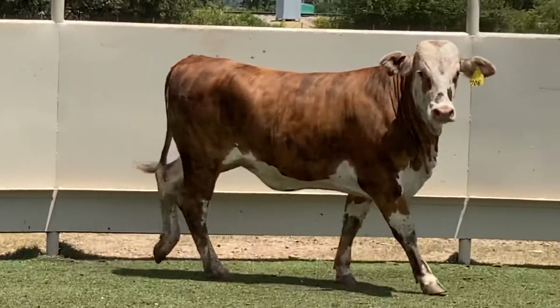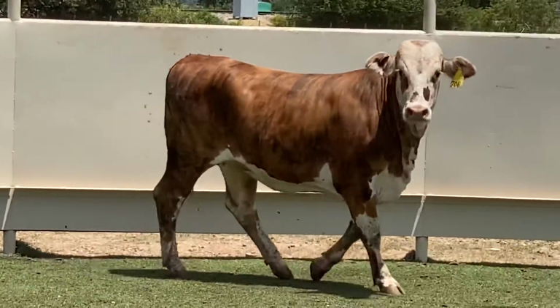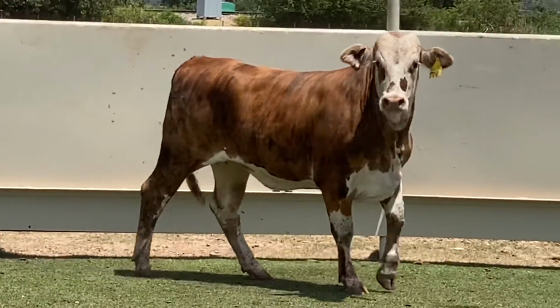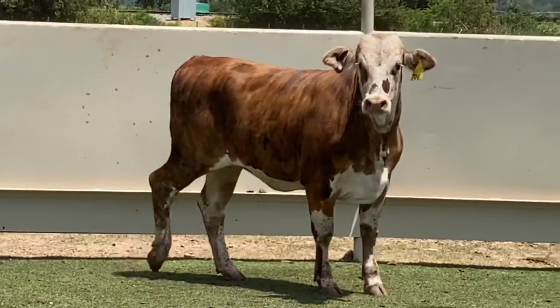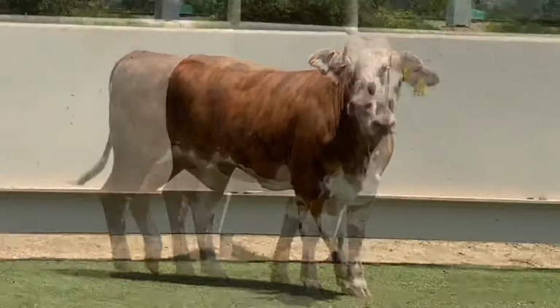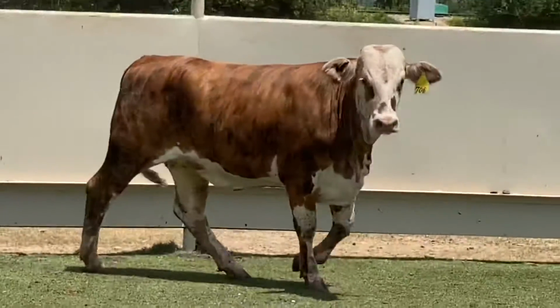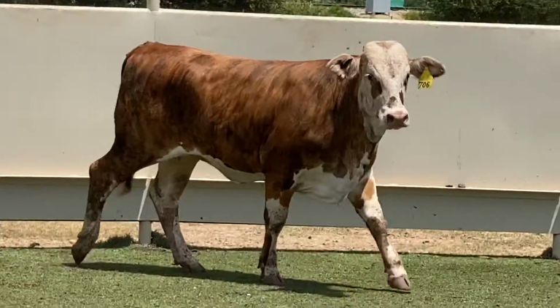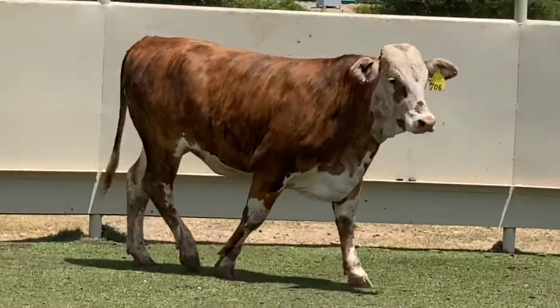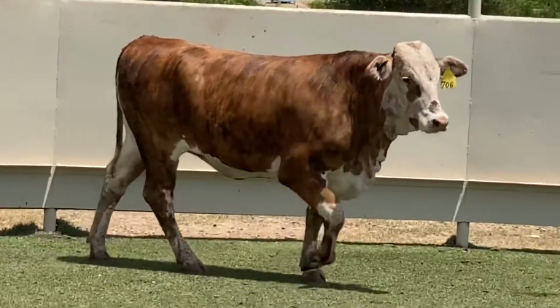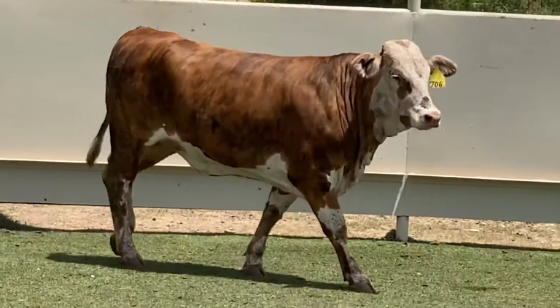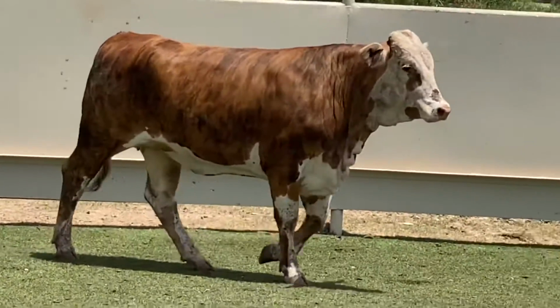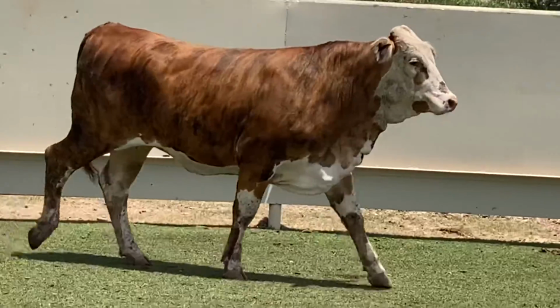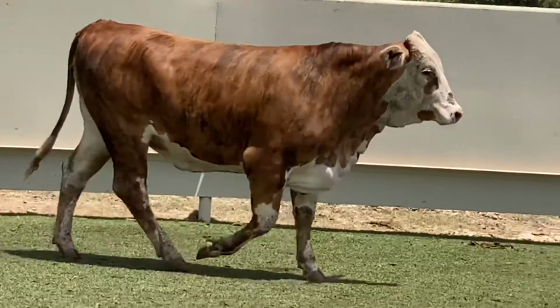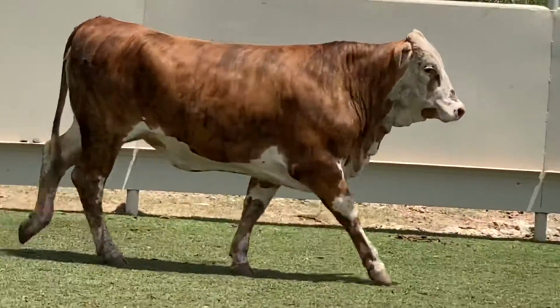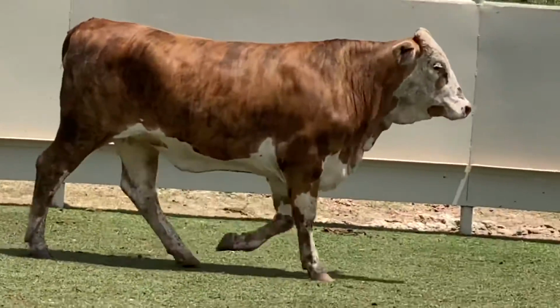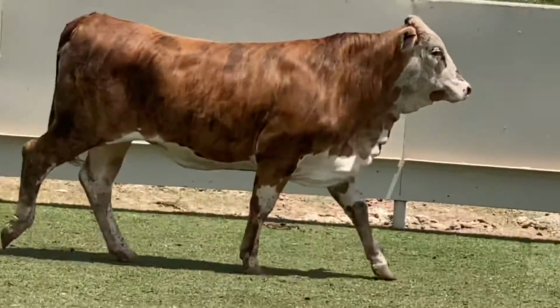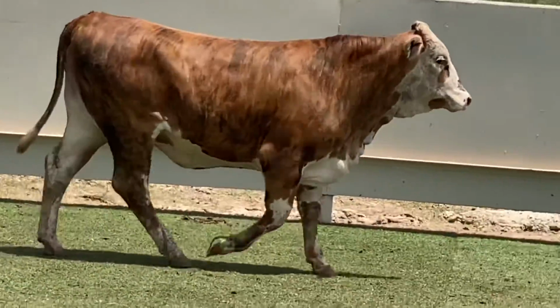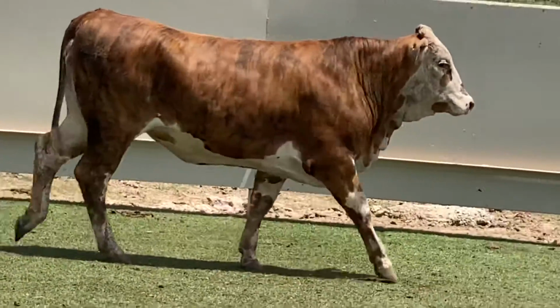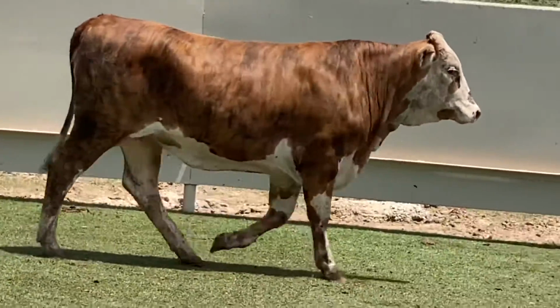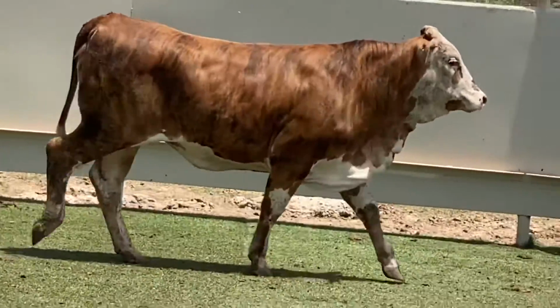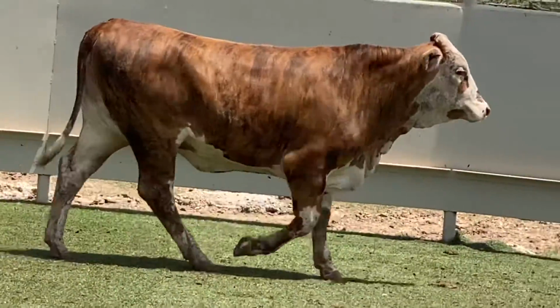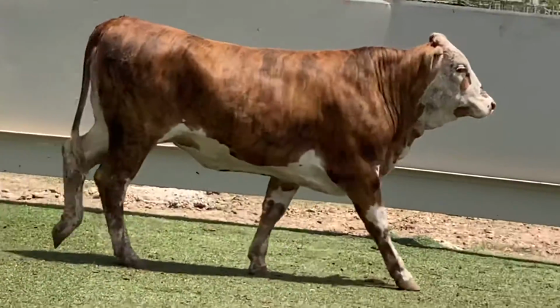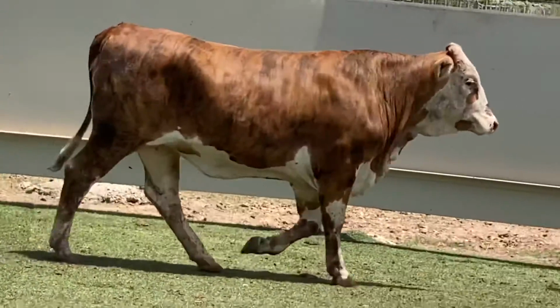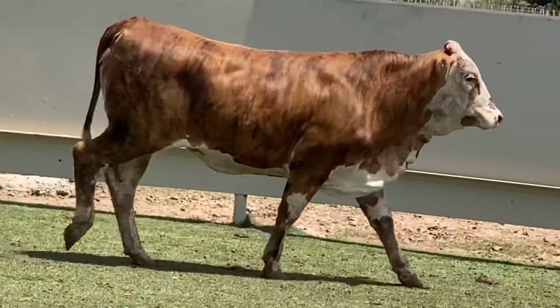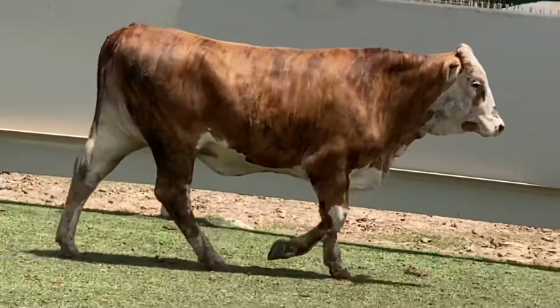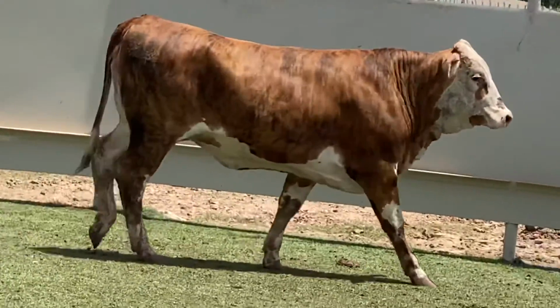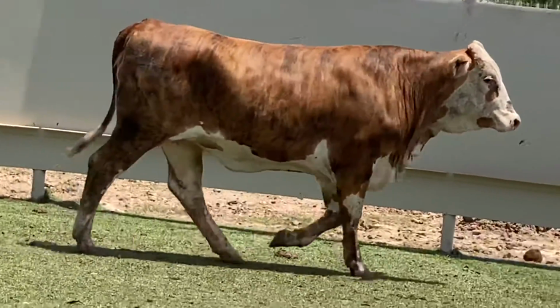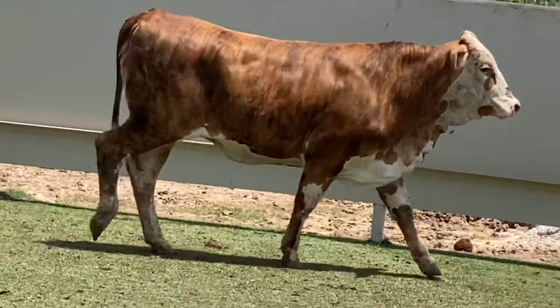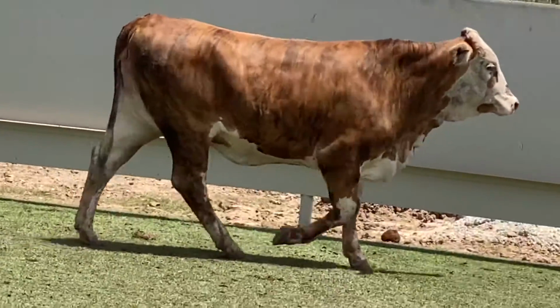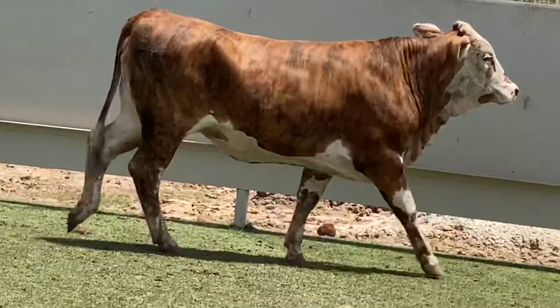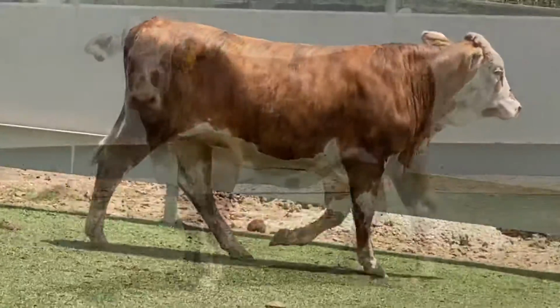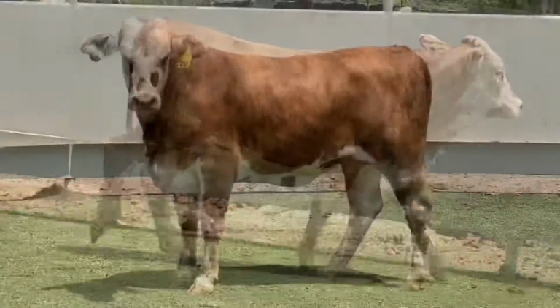The auction on this lot ends Saturday at 7 p.m. If you'd like to bid on her, head over to our website, jjcattleco.com. You can enter the auction and bid on her live there.